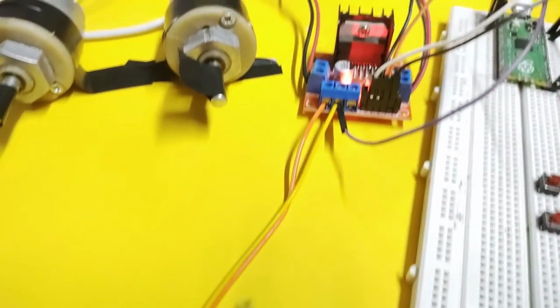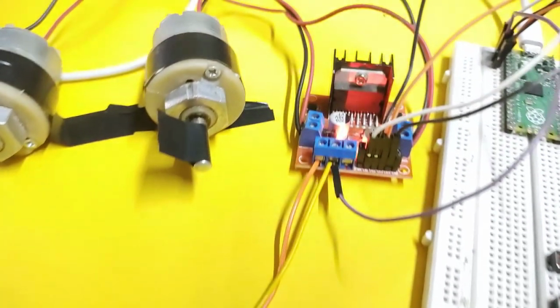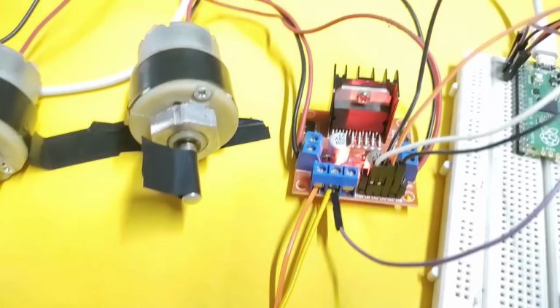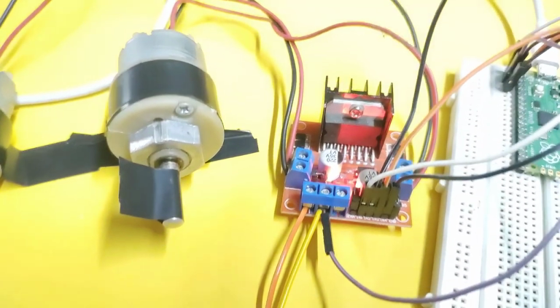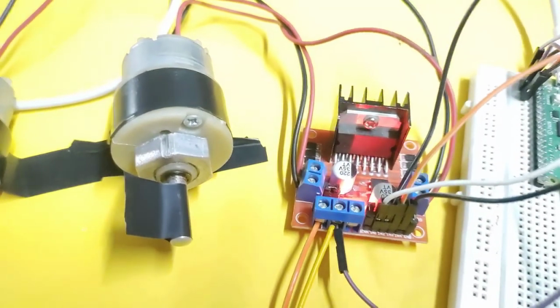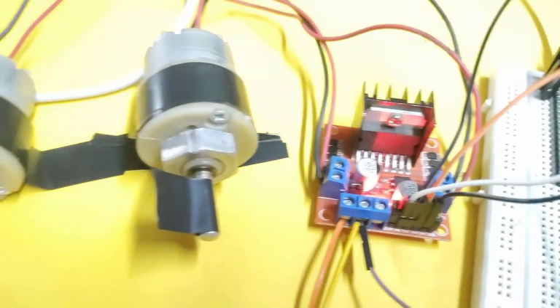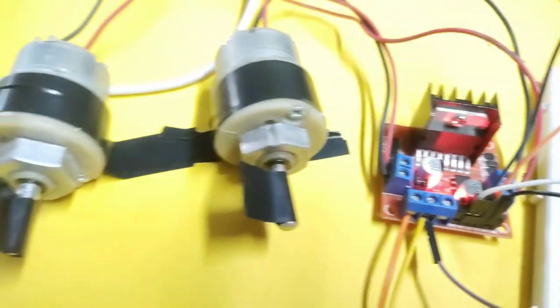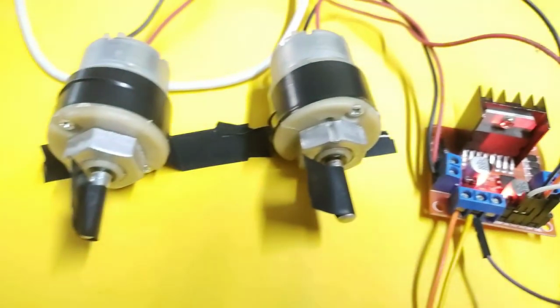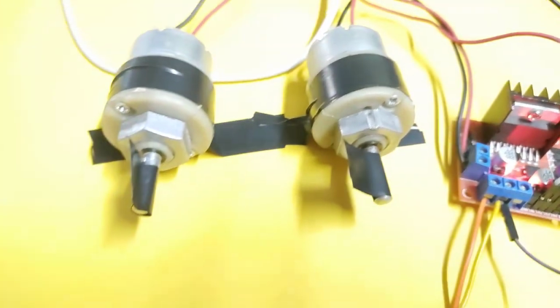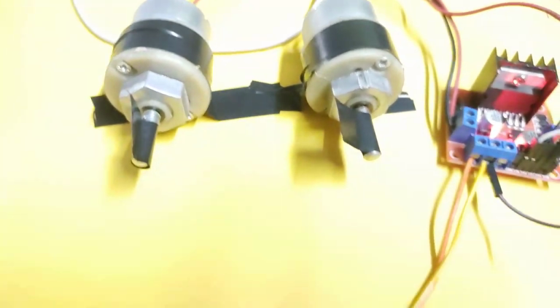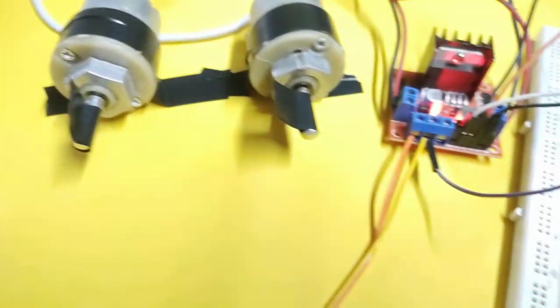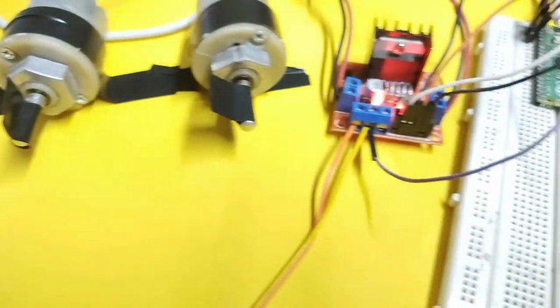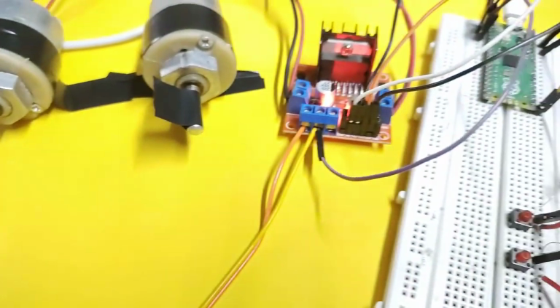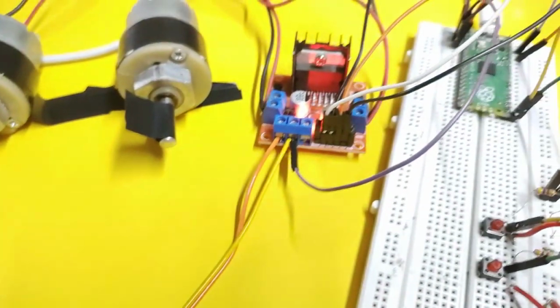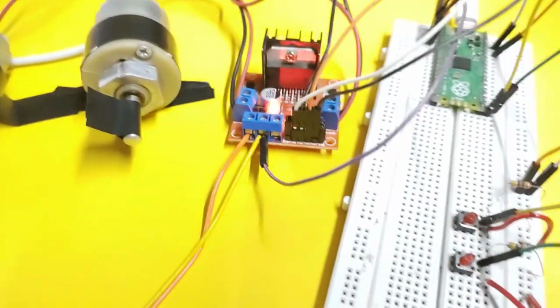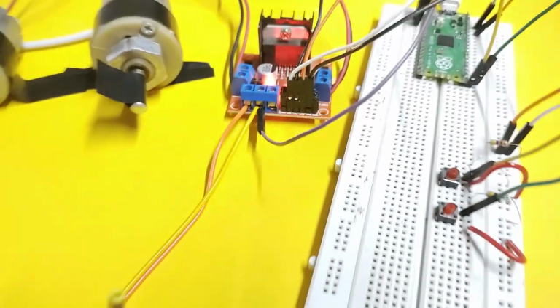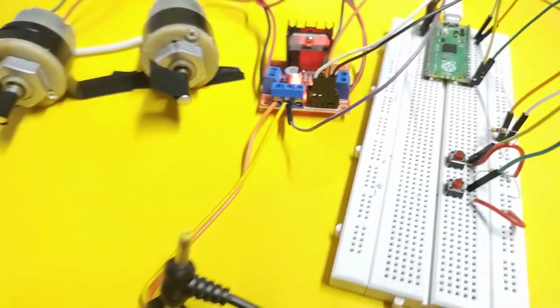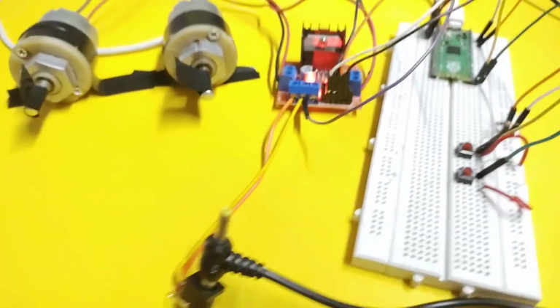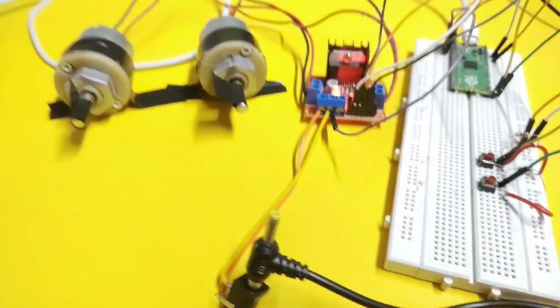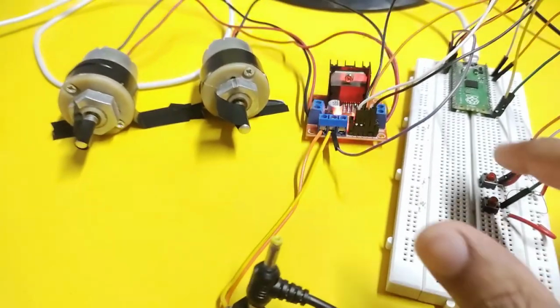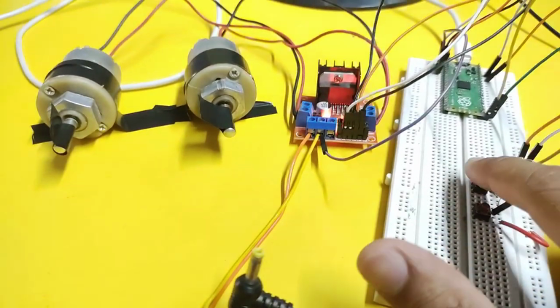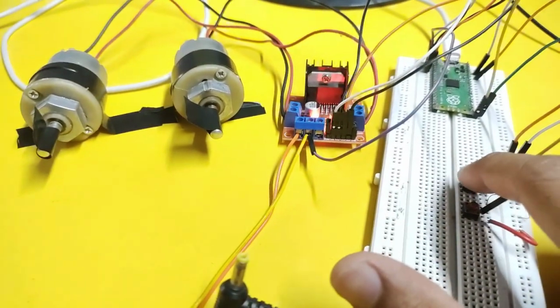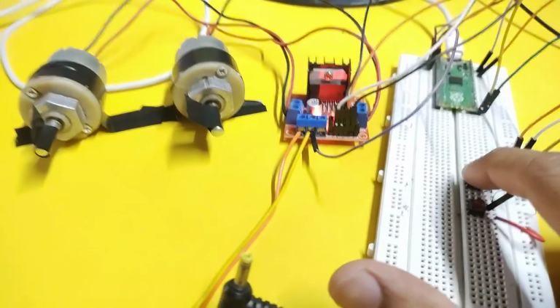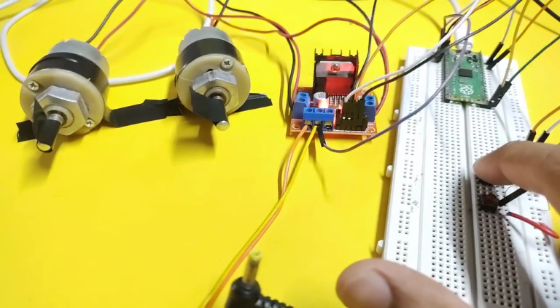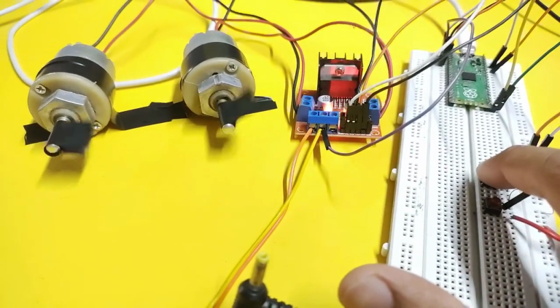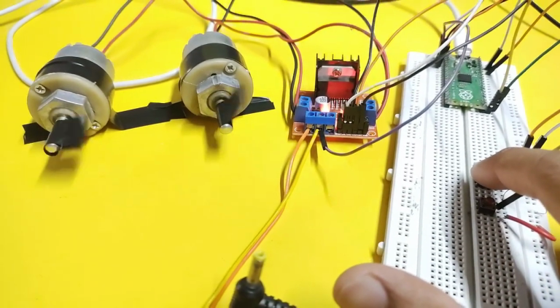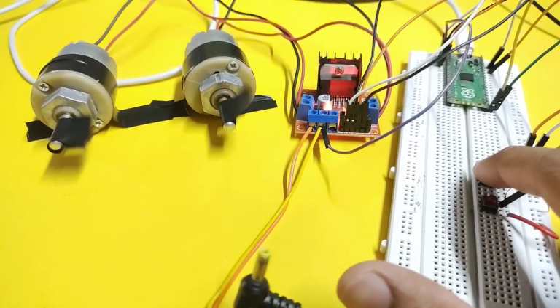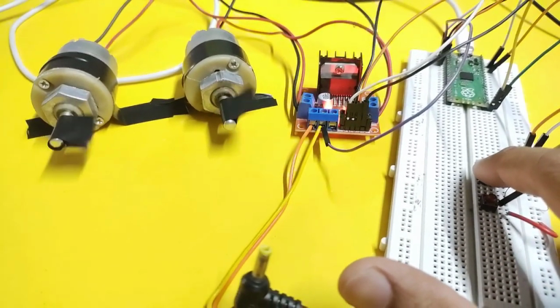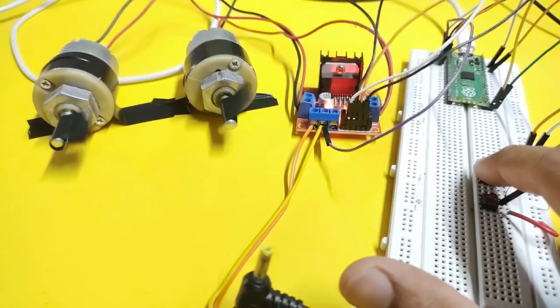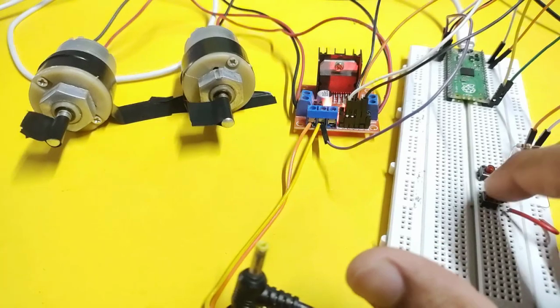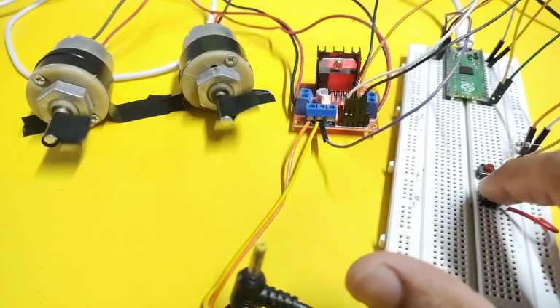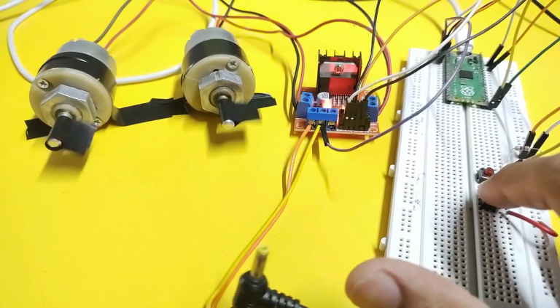Hello everyone, in this video we are going to interface the L298N motor driver with Raspberry Pi Pico. If you have not subscribed to my channel, please subscribe to stay up to date with my latest videos.